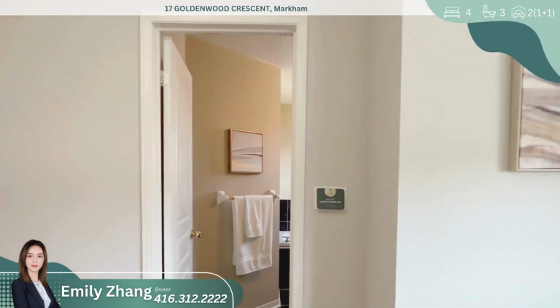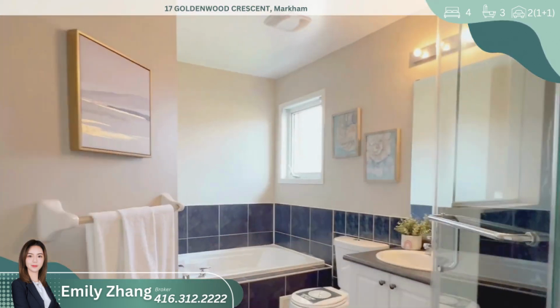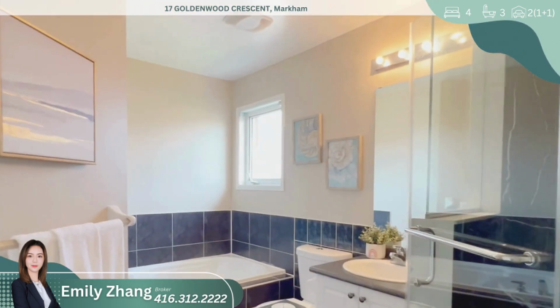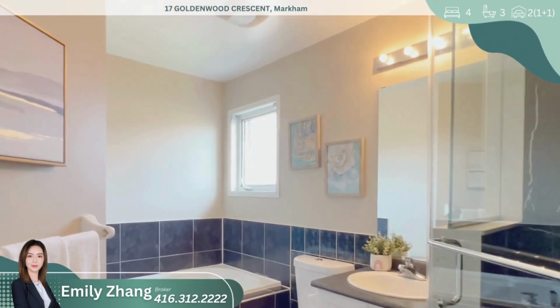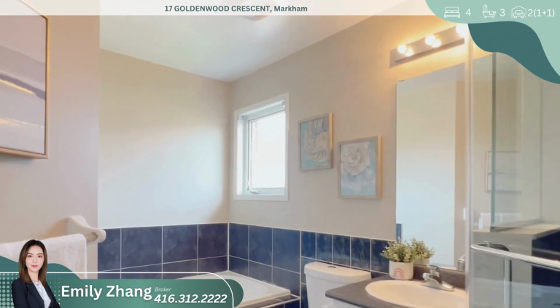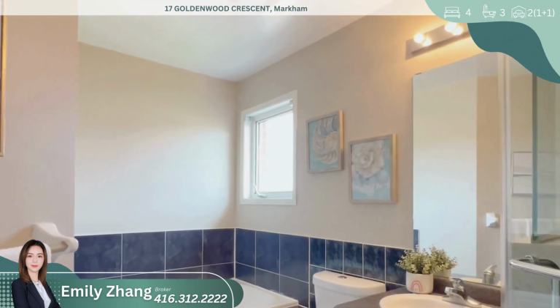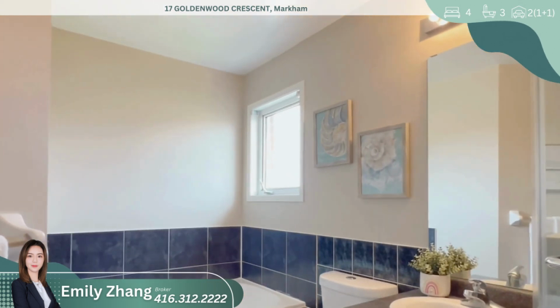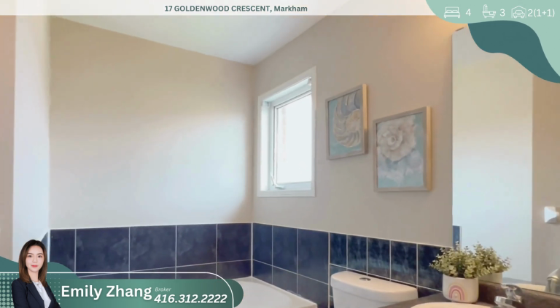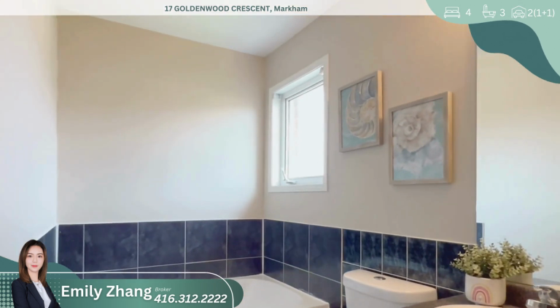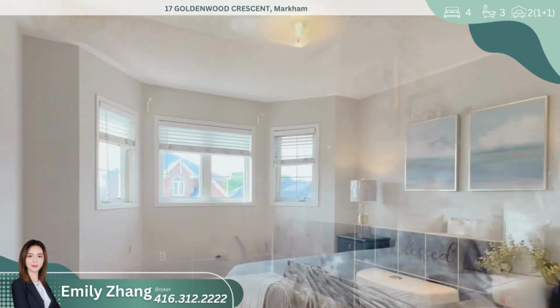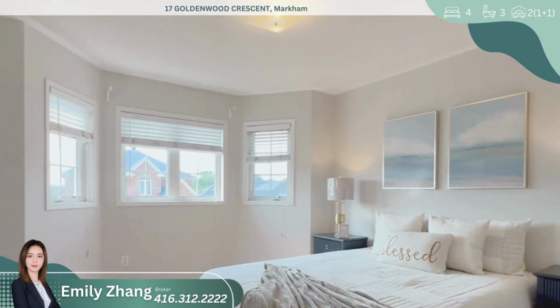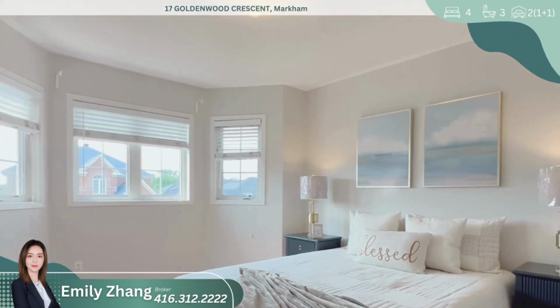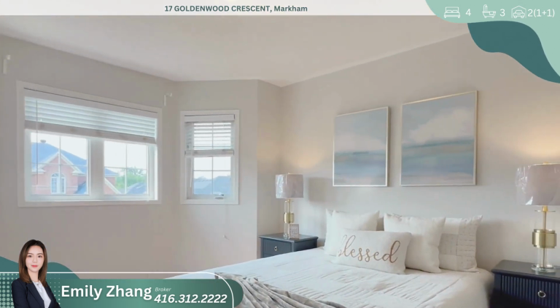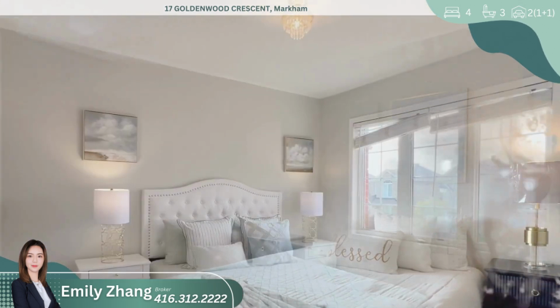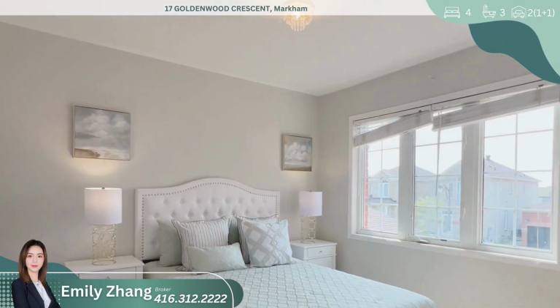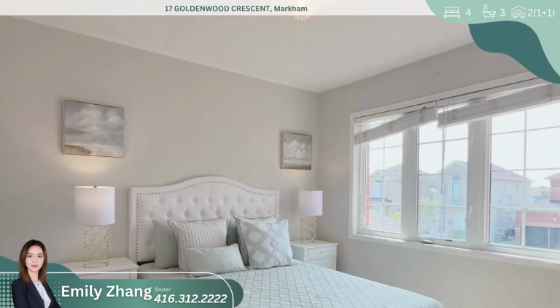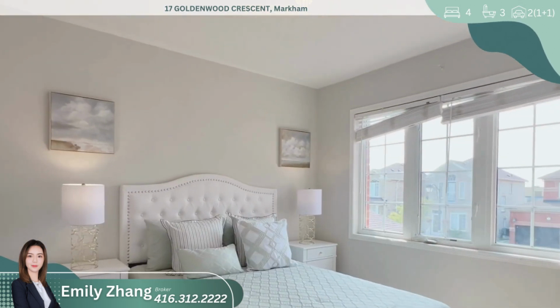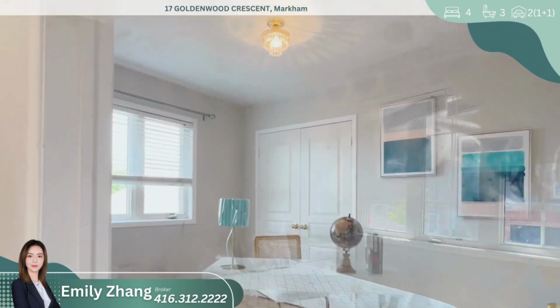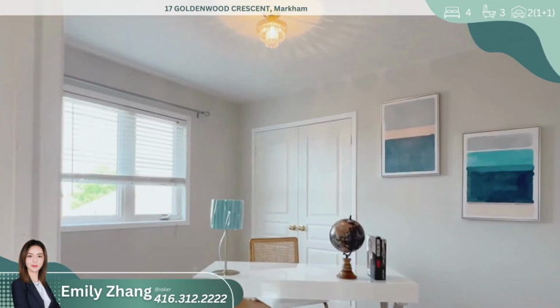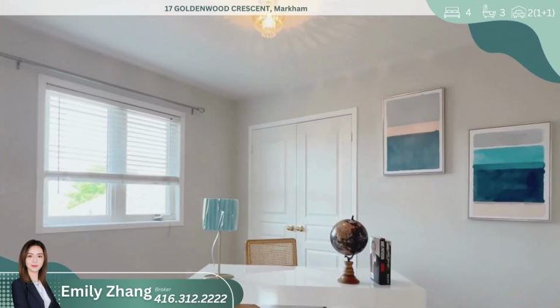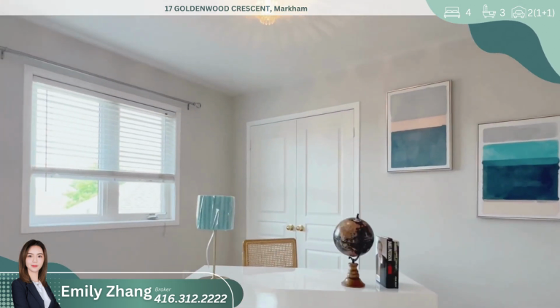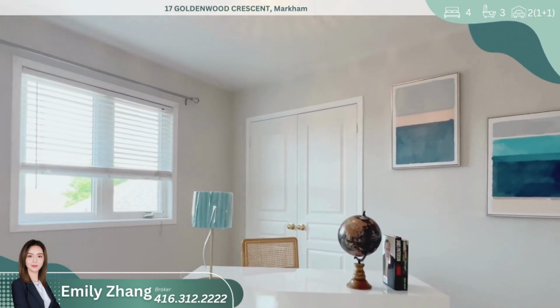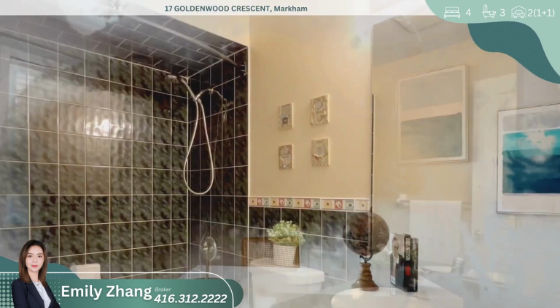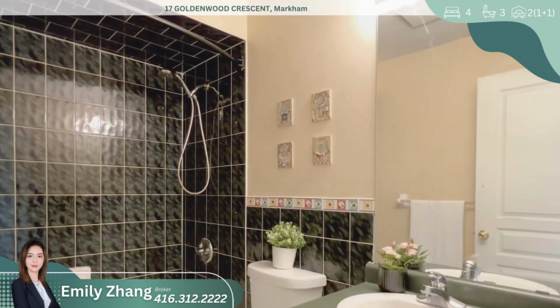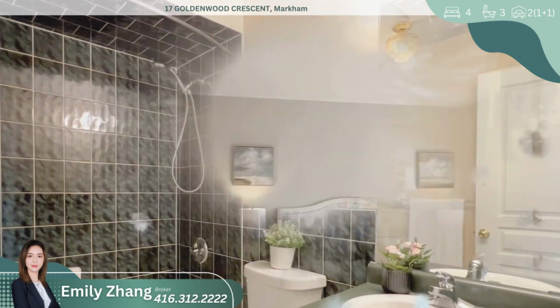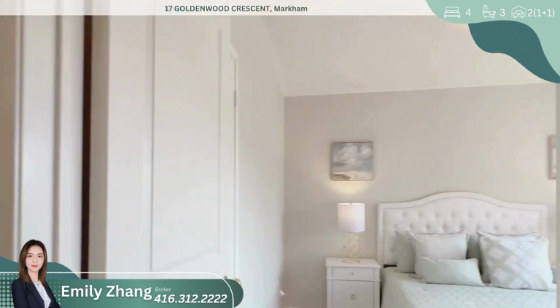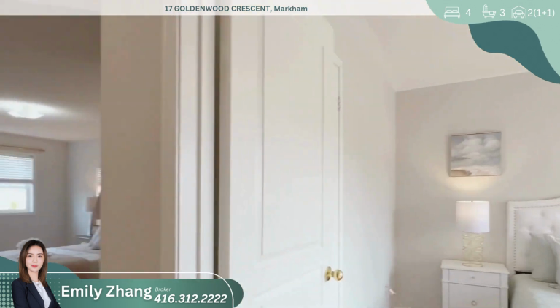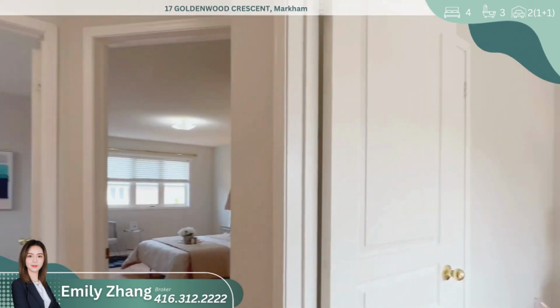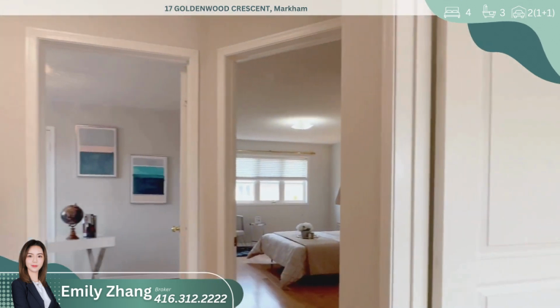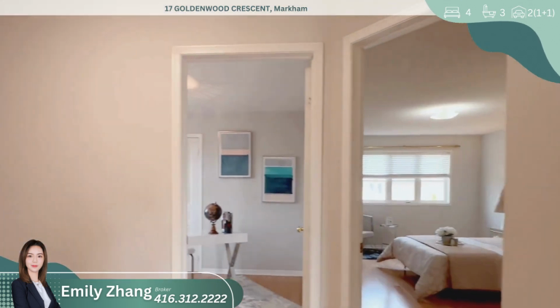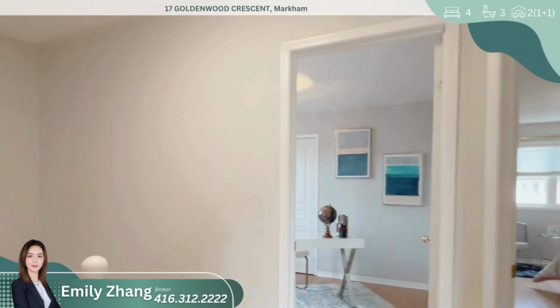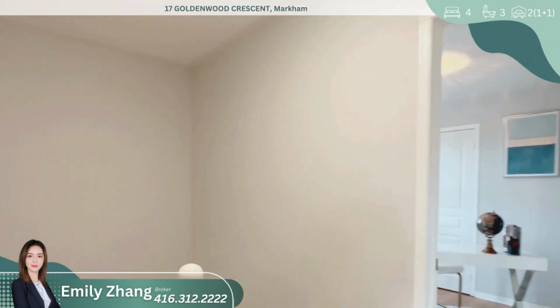Located within the highly sought-after Burr Oak High School District, this home is also conveniently close to Swan Lake Park, top-rated schools, supermarkets, shops, and restaurants.